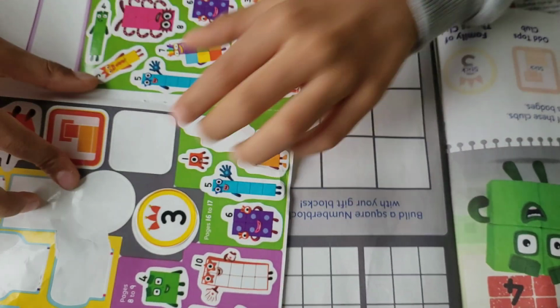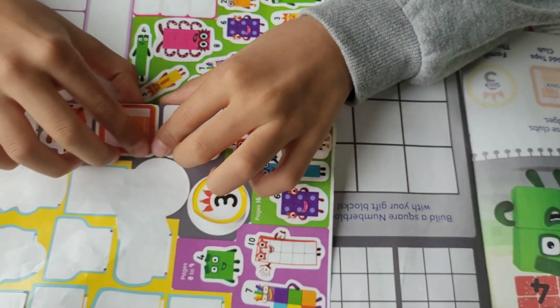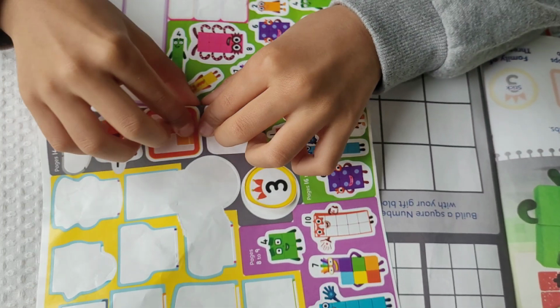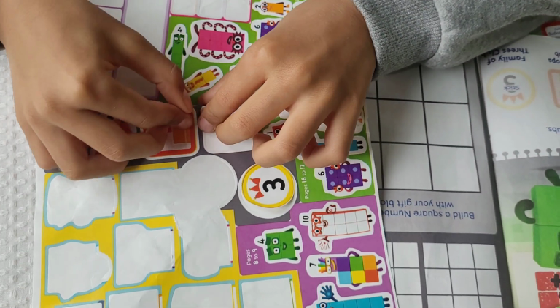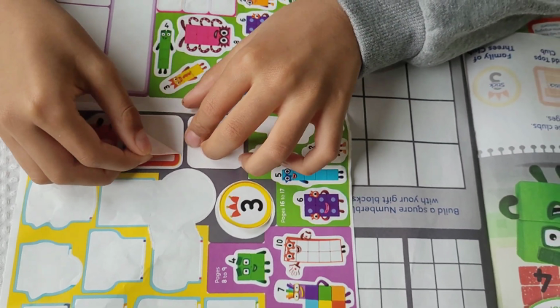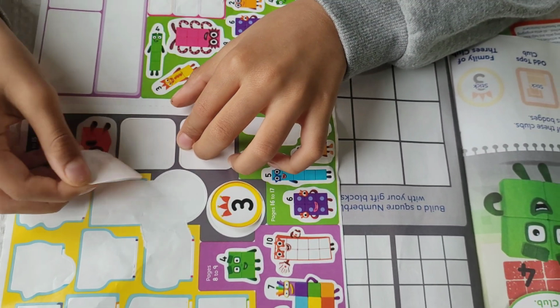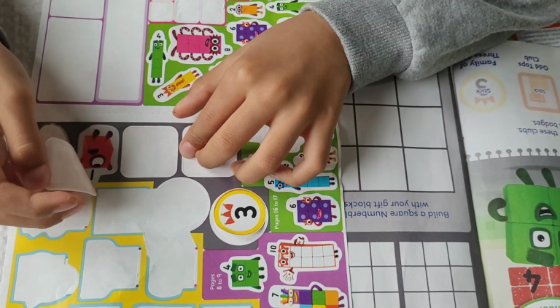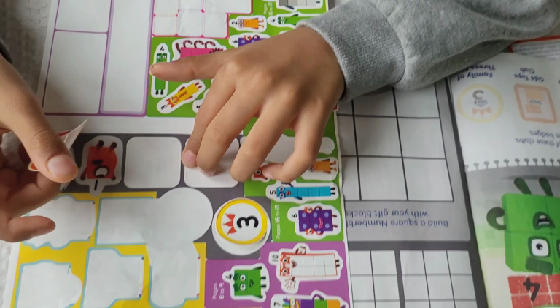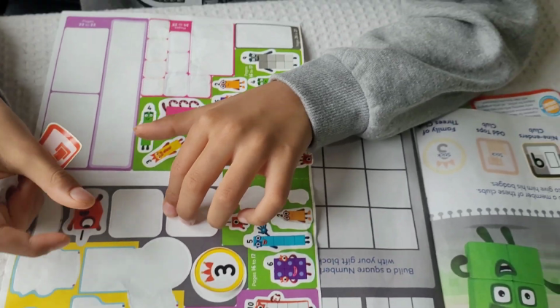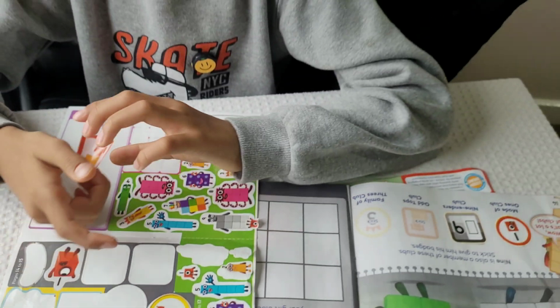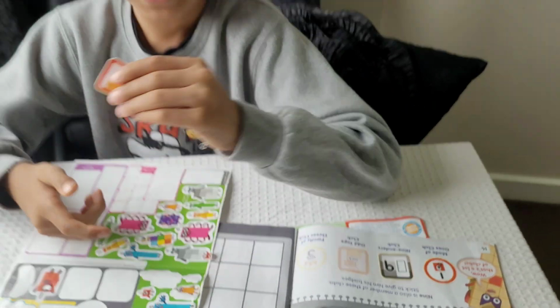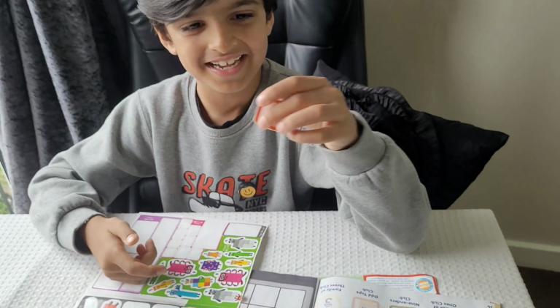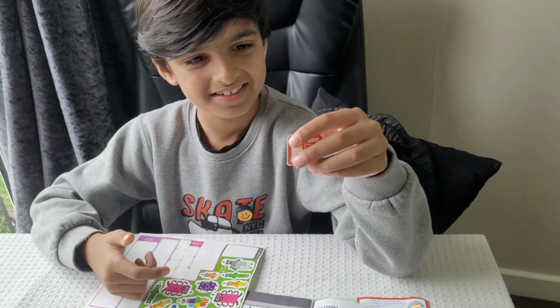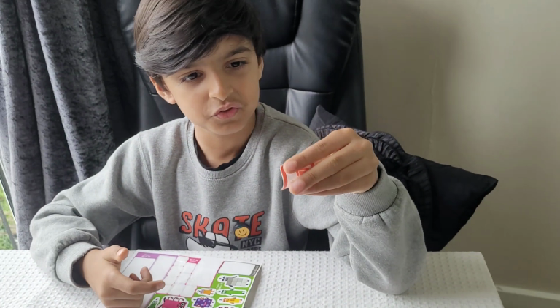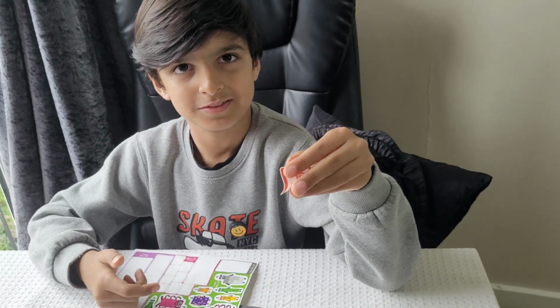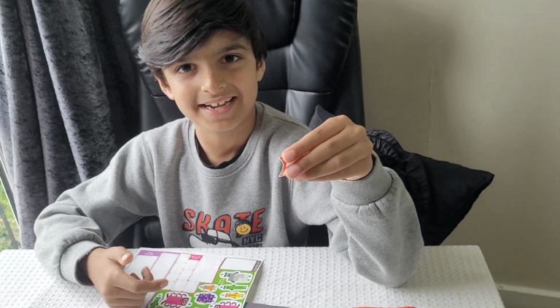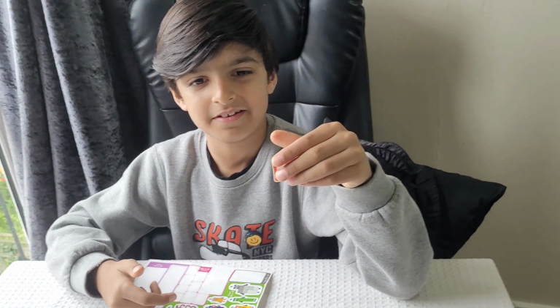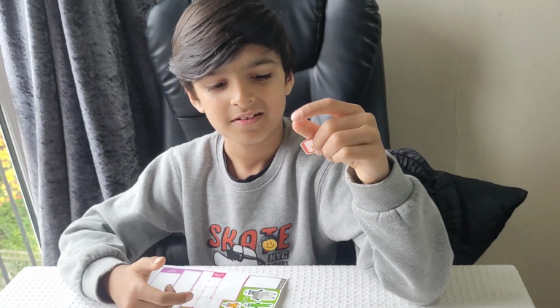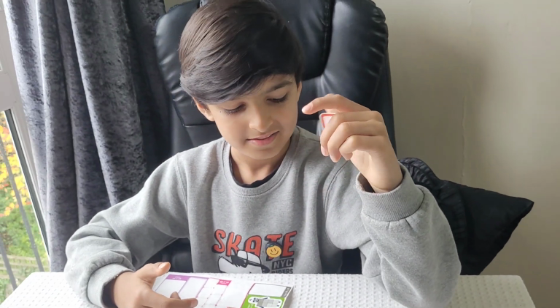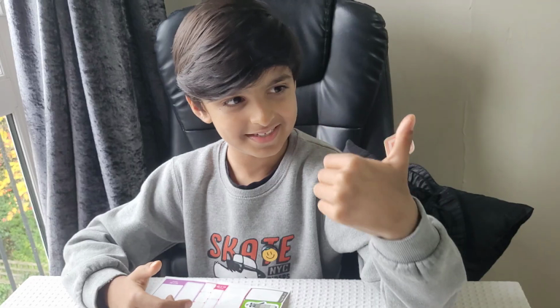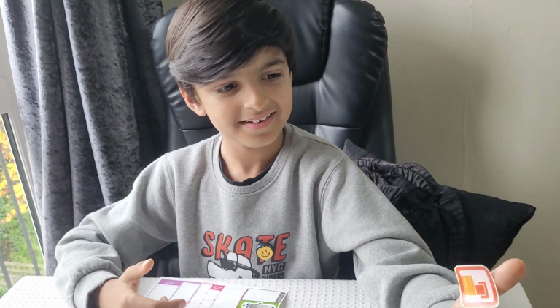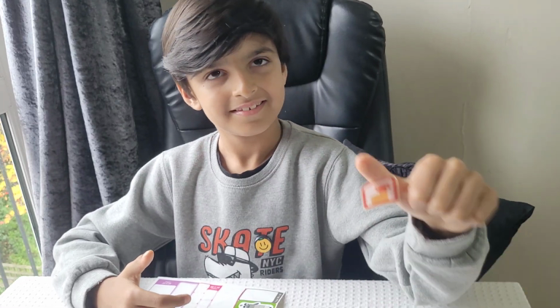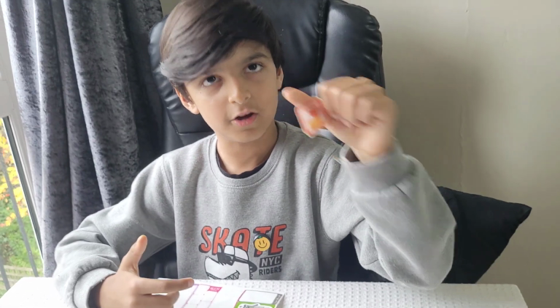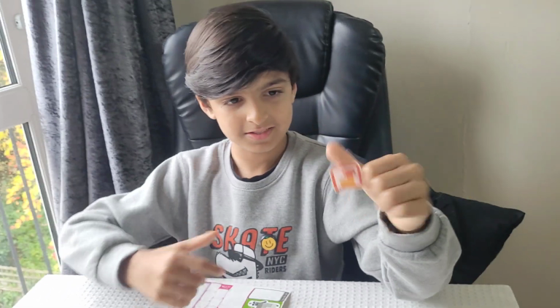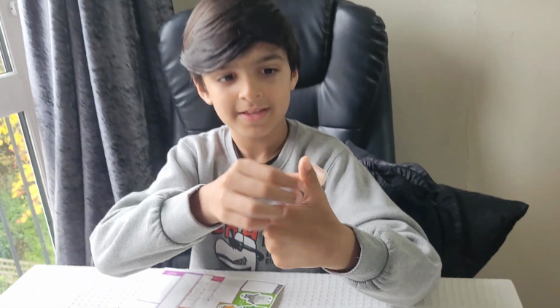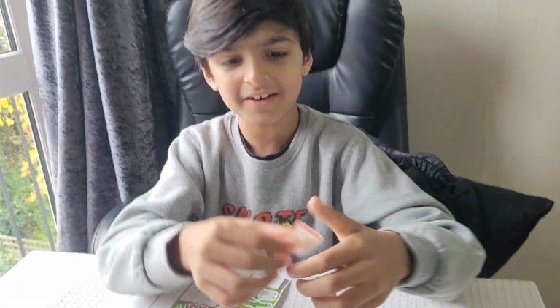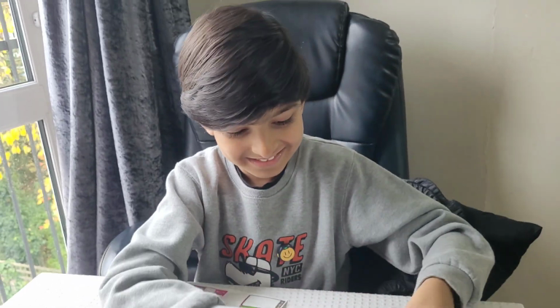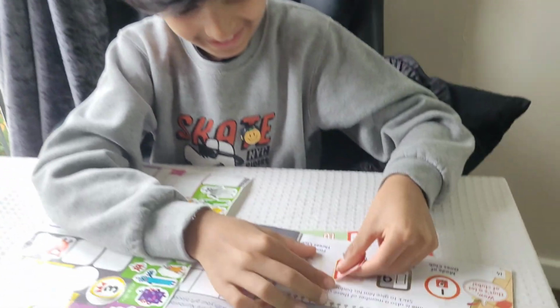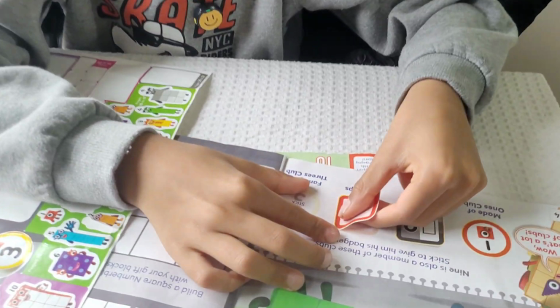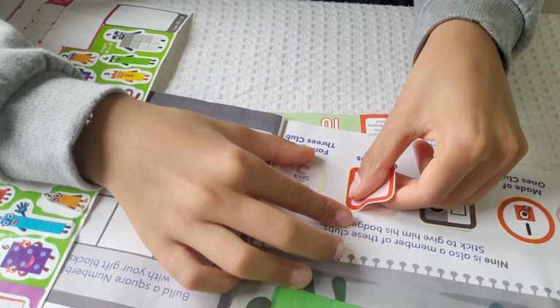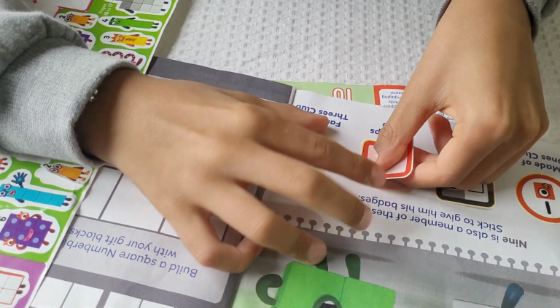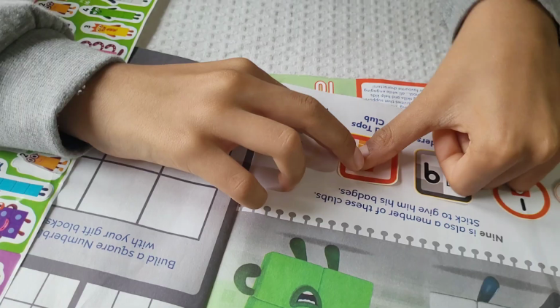The Odd Blocks Club. Every number which does not end in a two, four, six, eight, or zero is in the Odd Blocks Club. Odd numbers only end in one, three, five, seven, and nine.